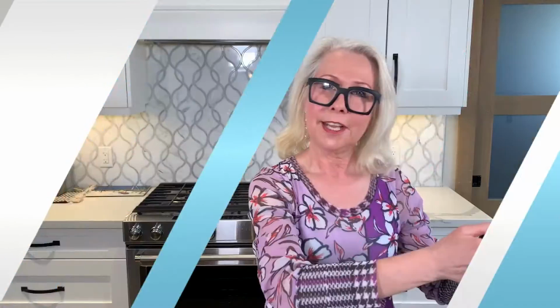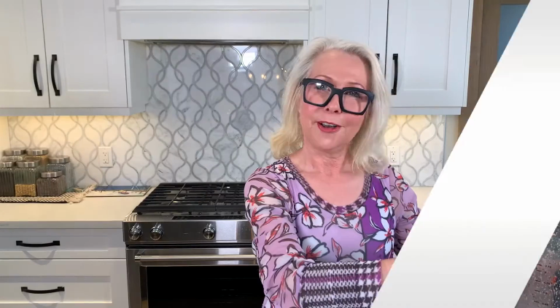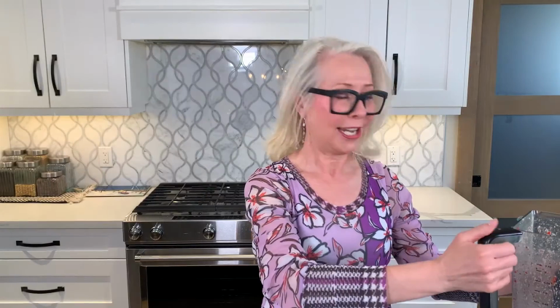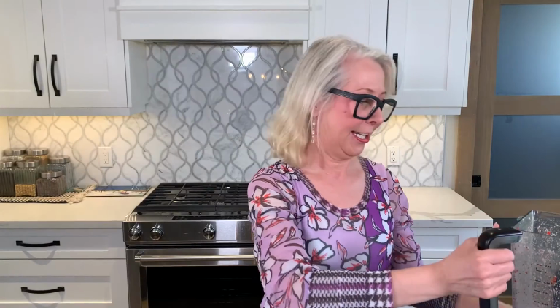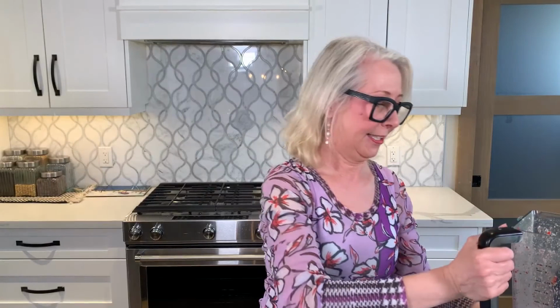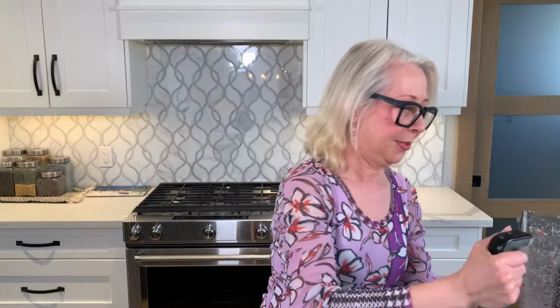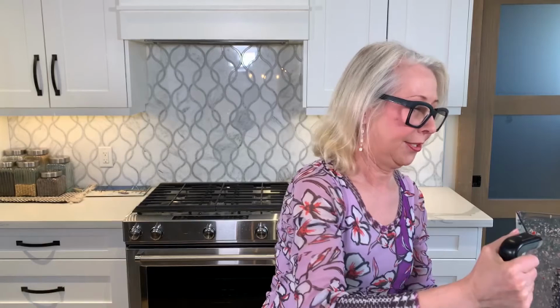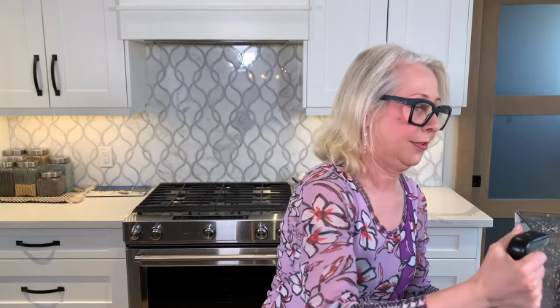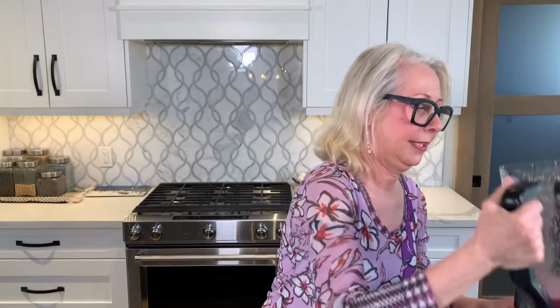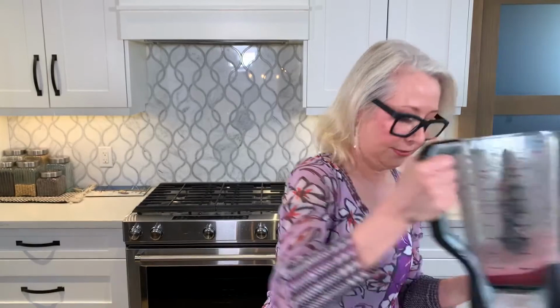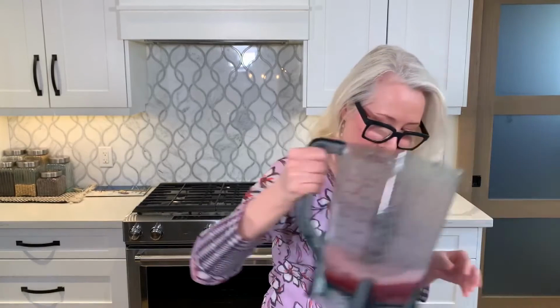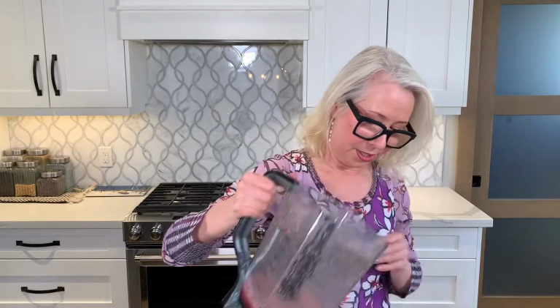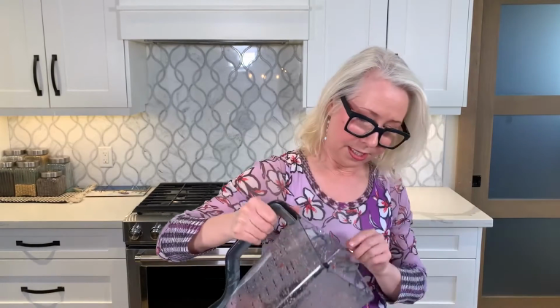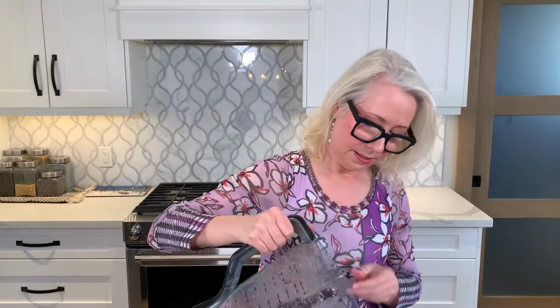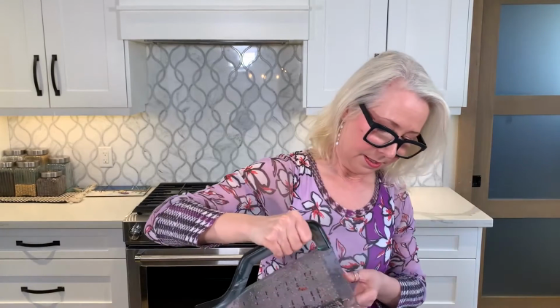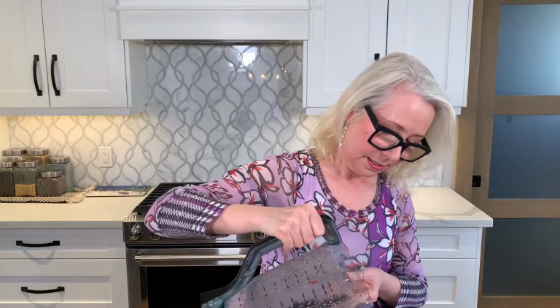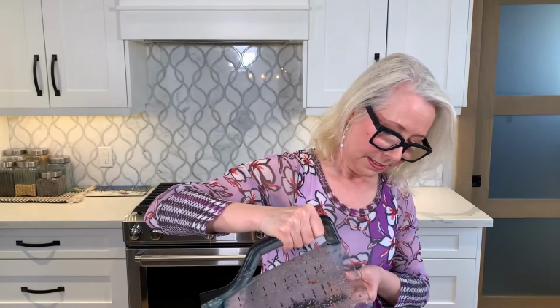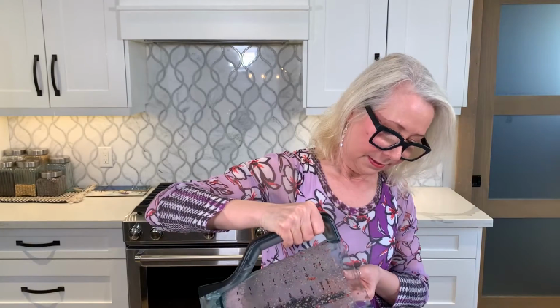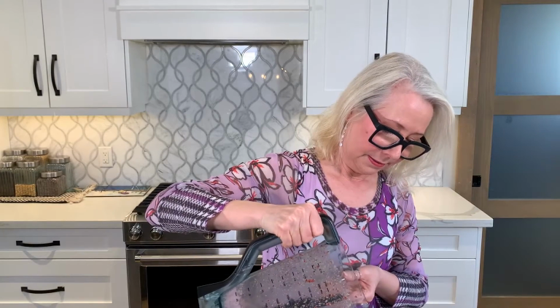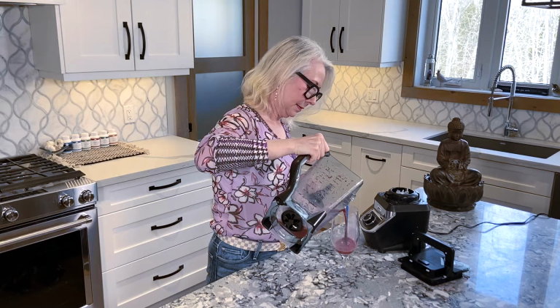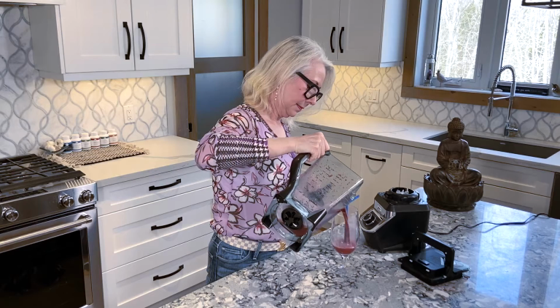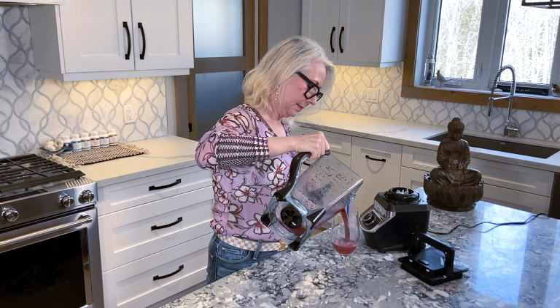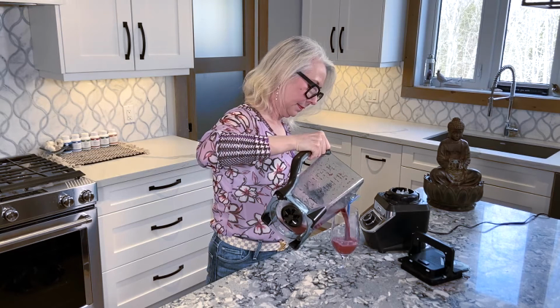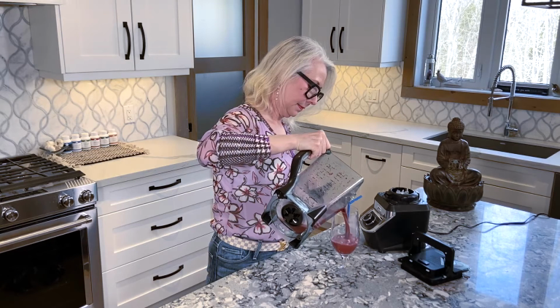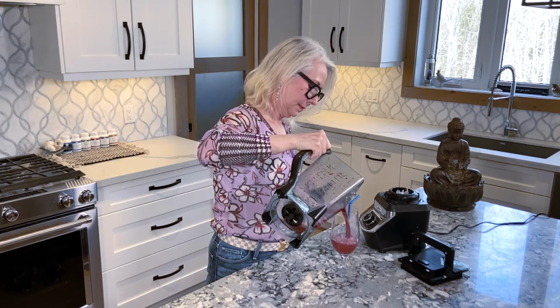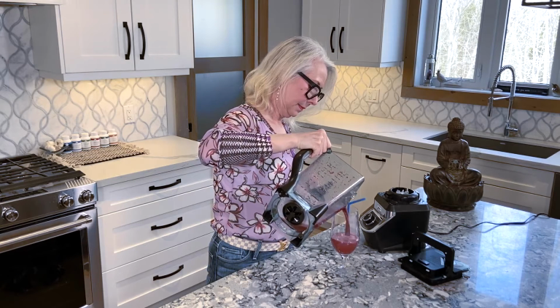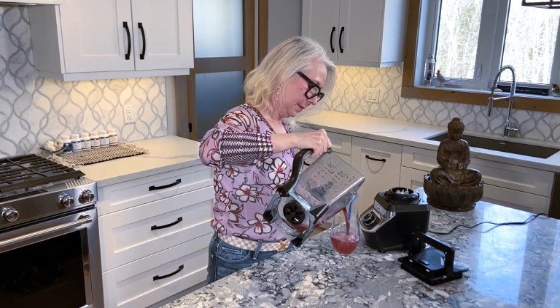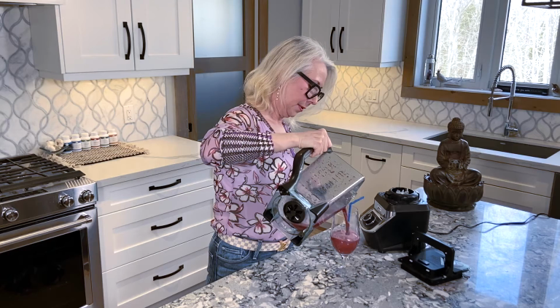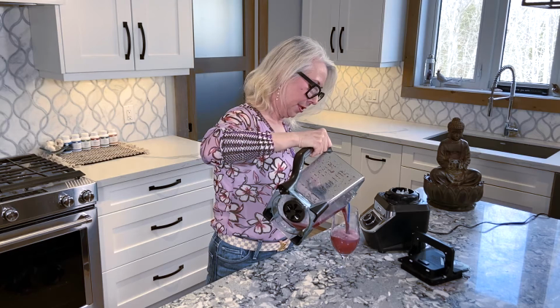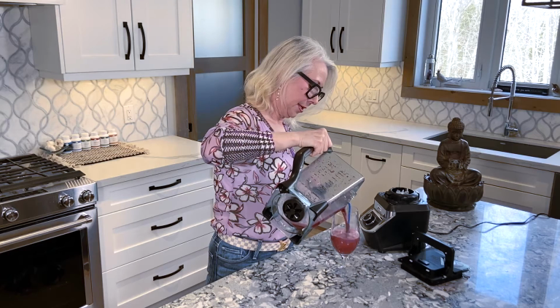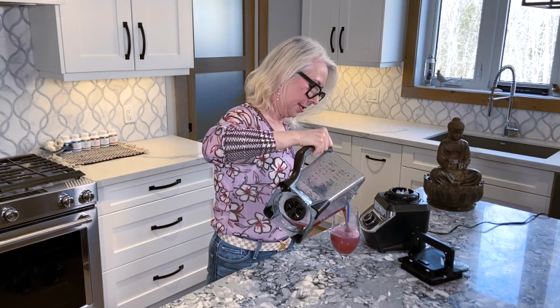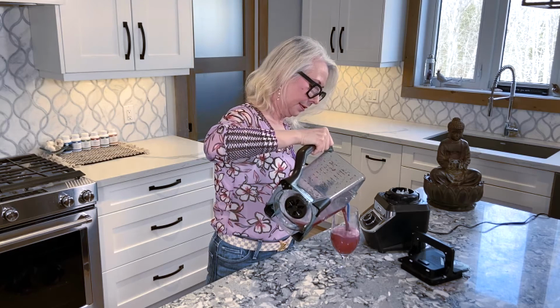Okay, here we go — look how pretty that is!